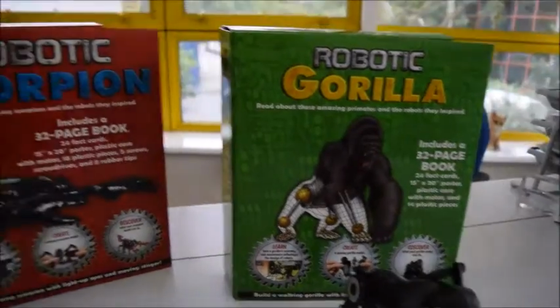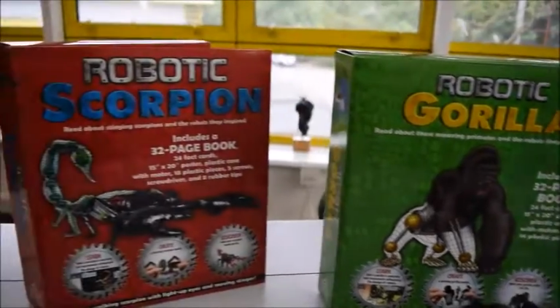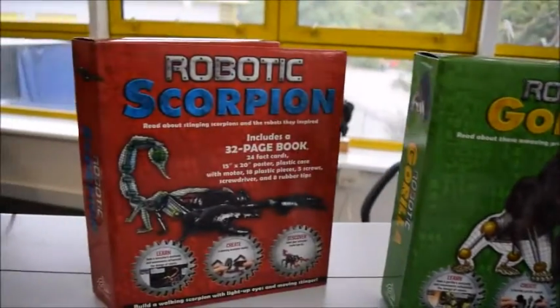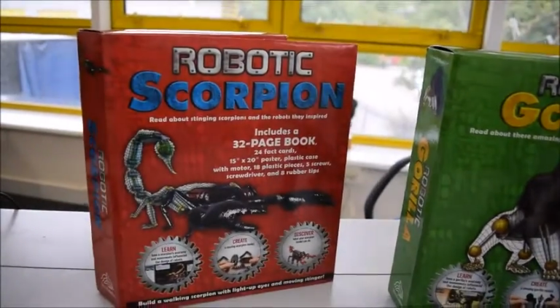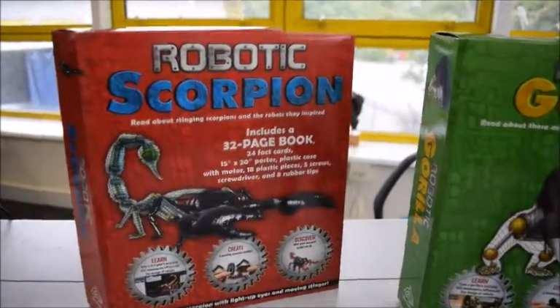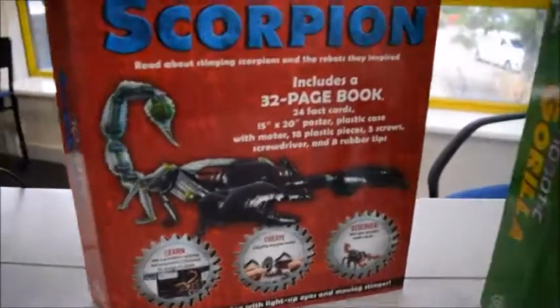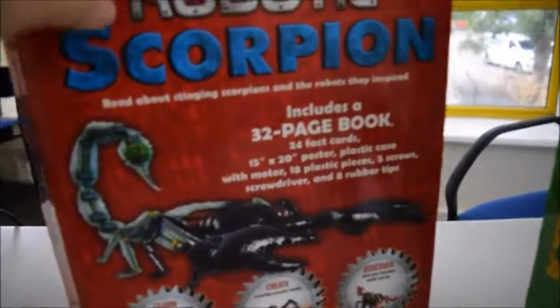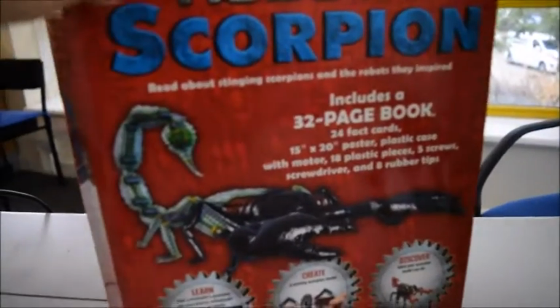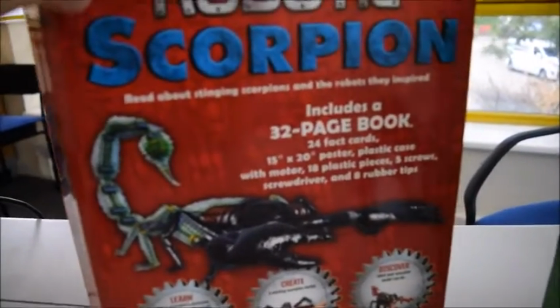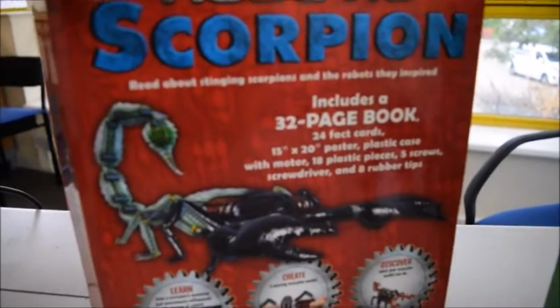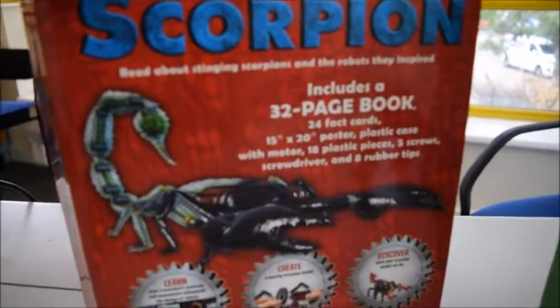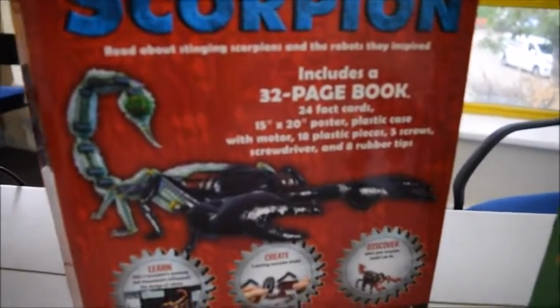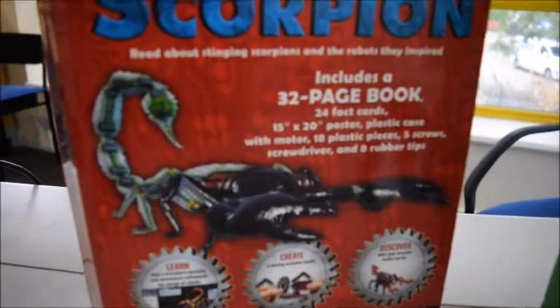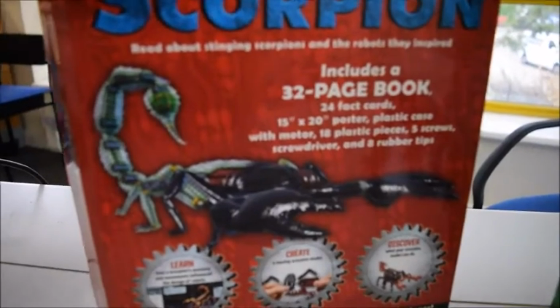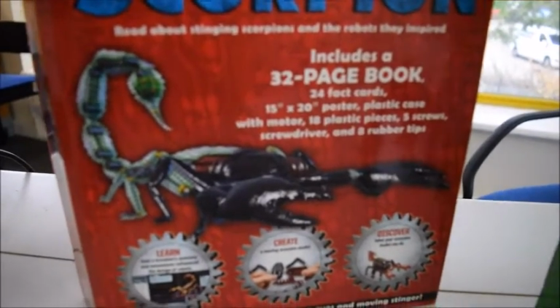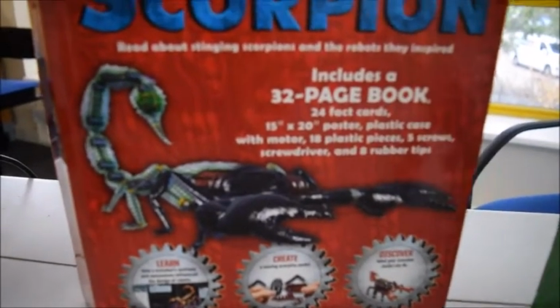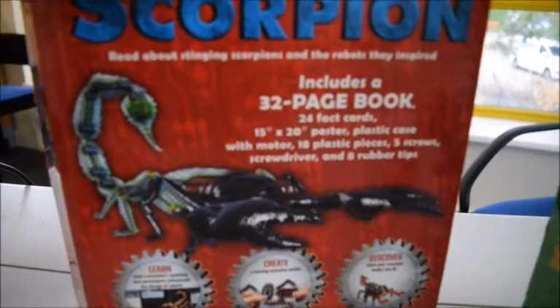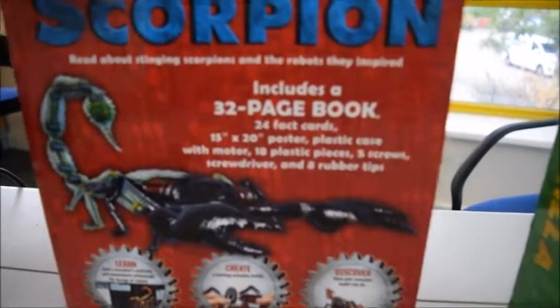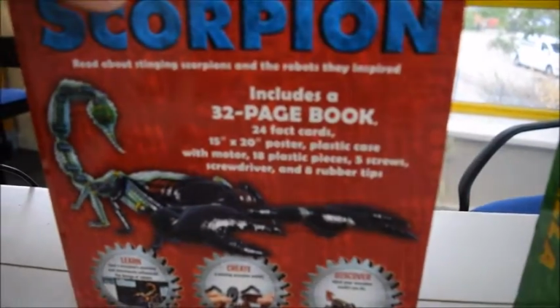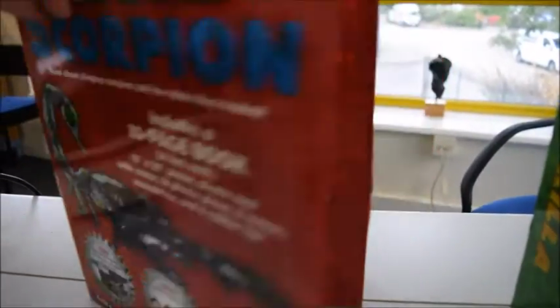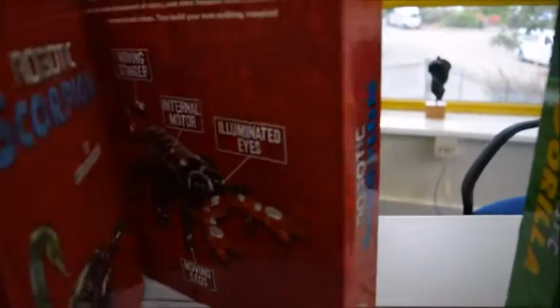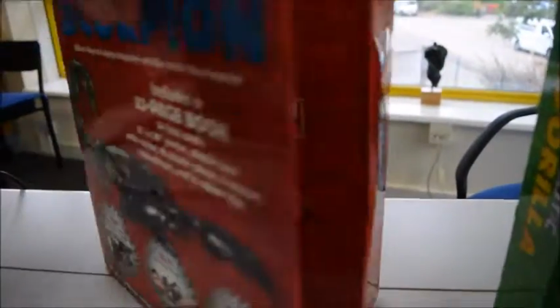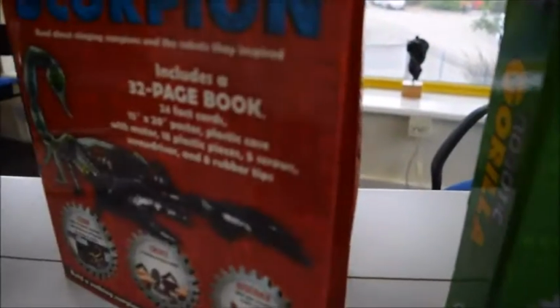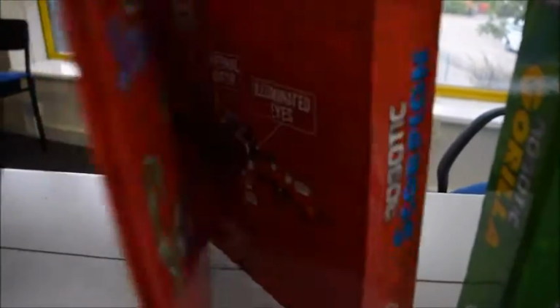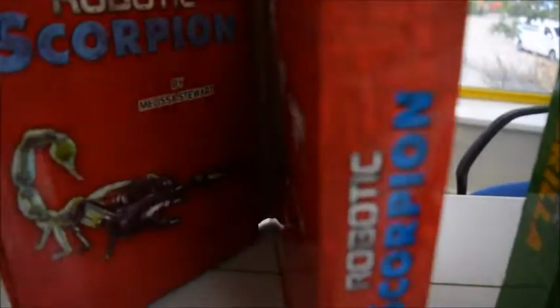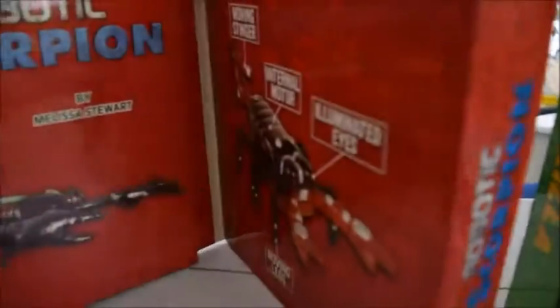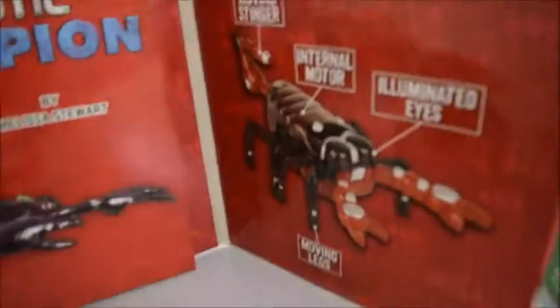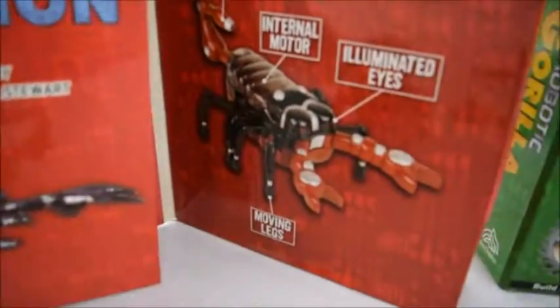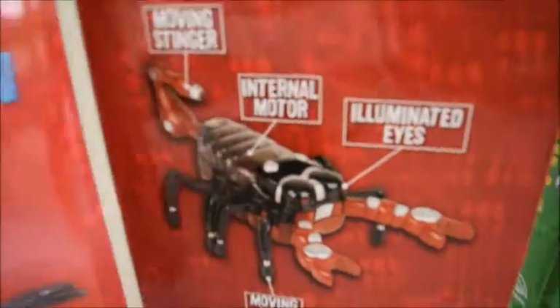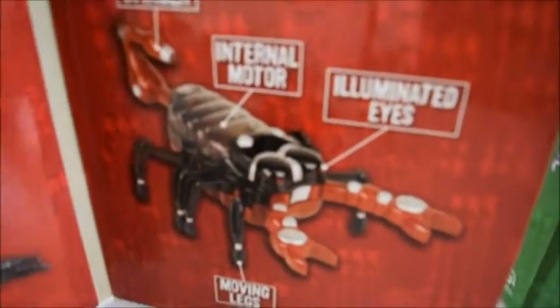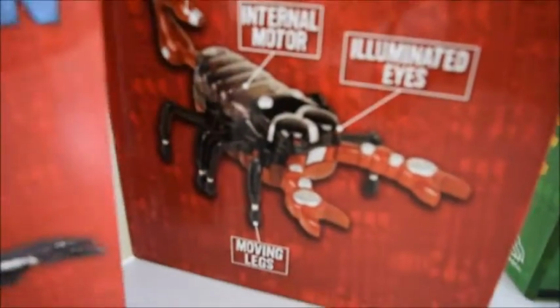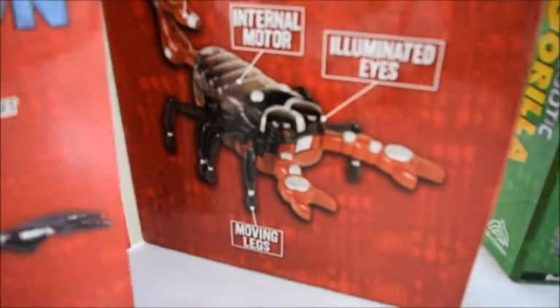The matching one is Robotic Scorpion, with the same sort of book and a poster this time. Fact cards, plastic pieces, and a screwdriver is included along with the rubber tips — you put all these parts together.